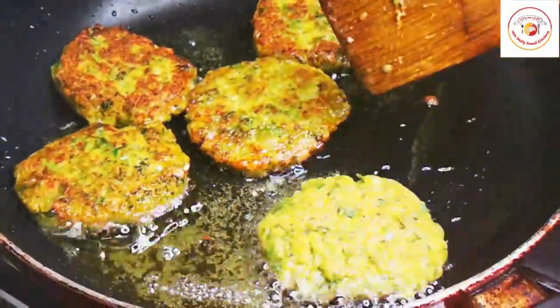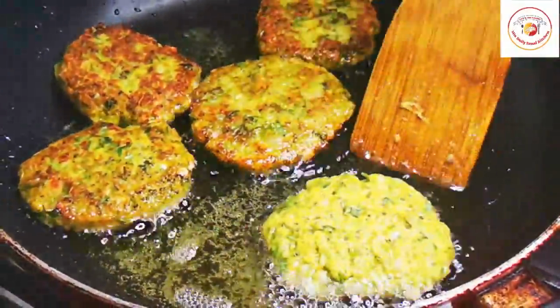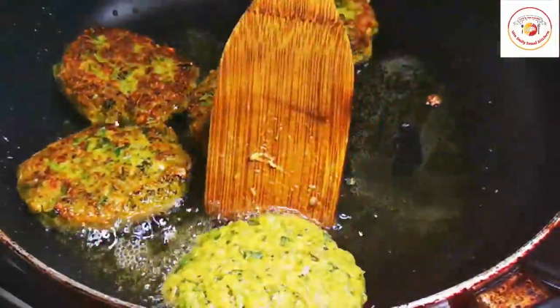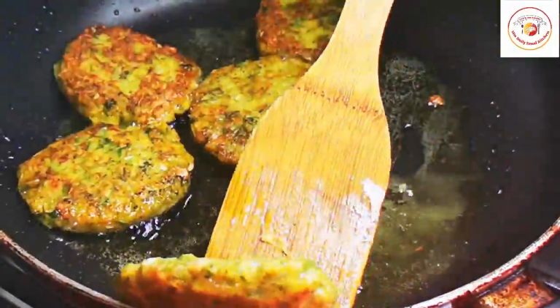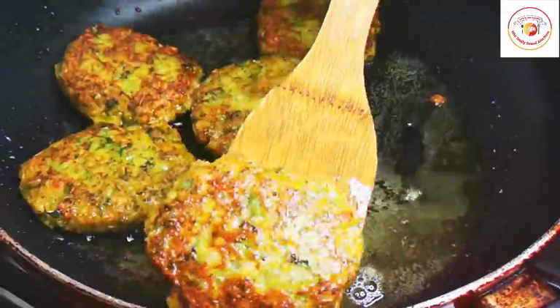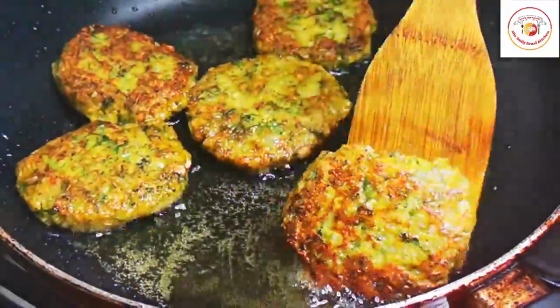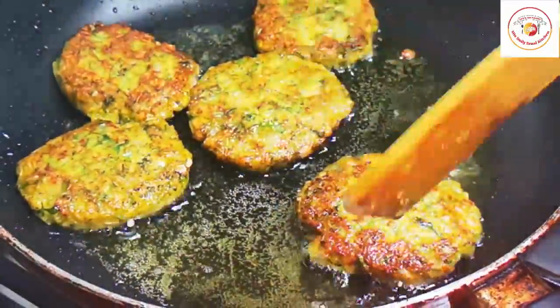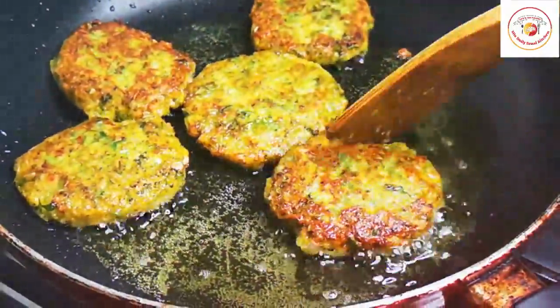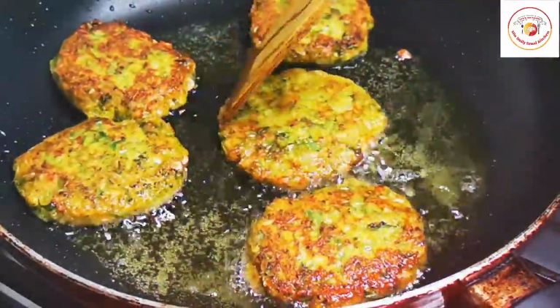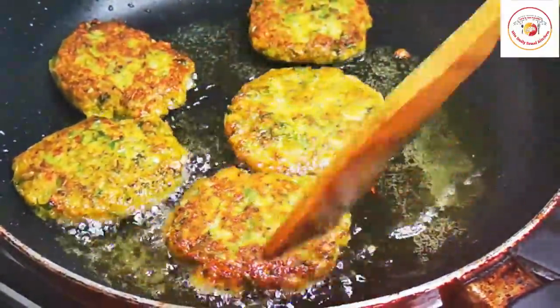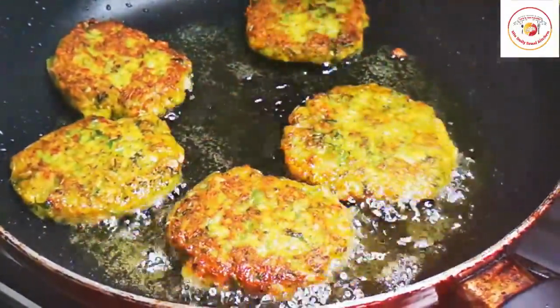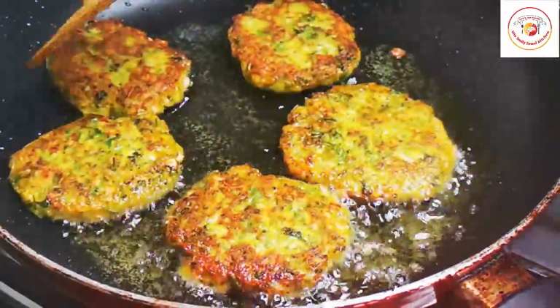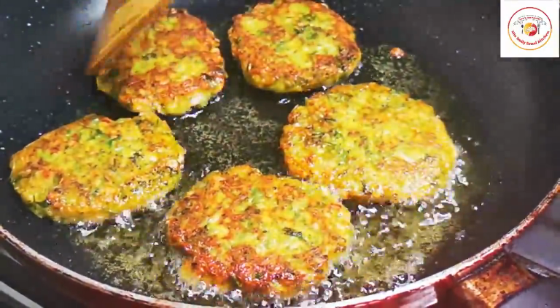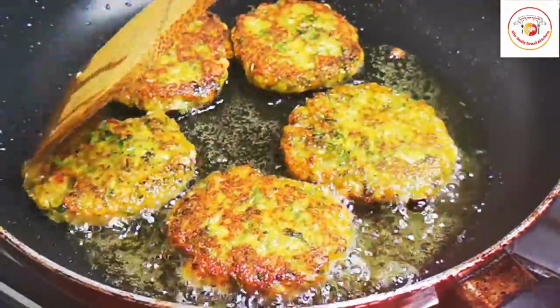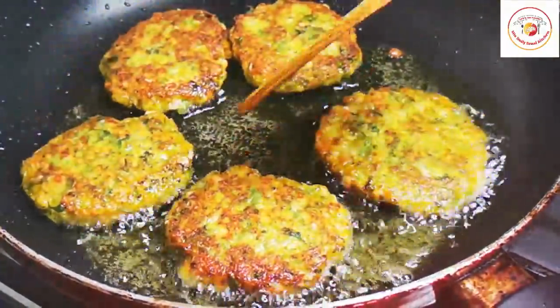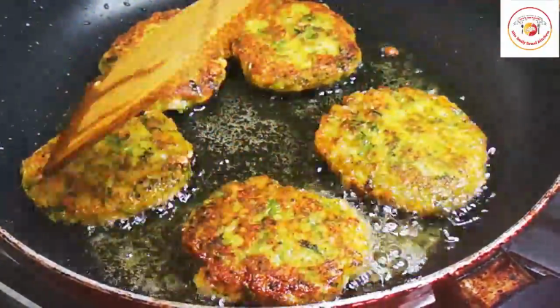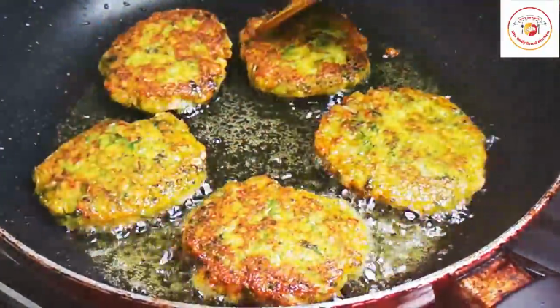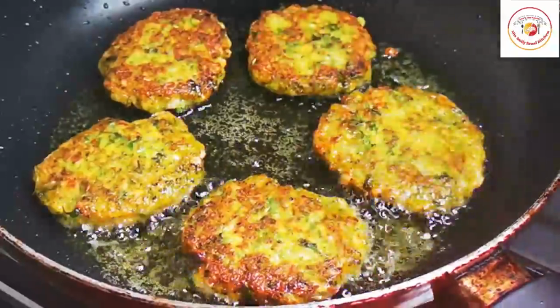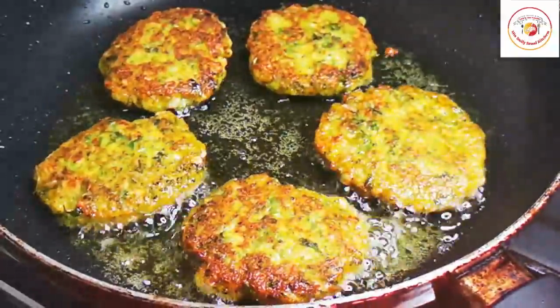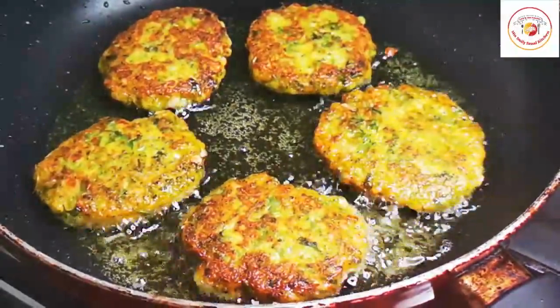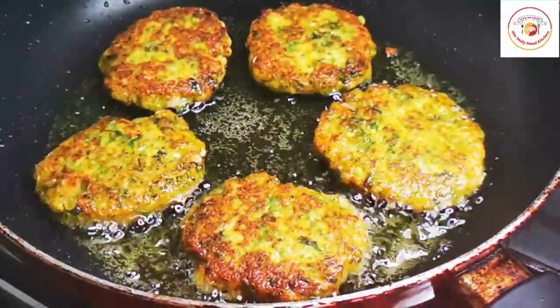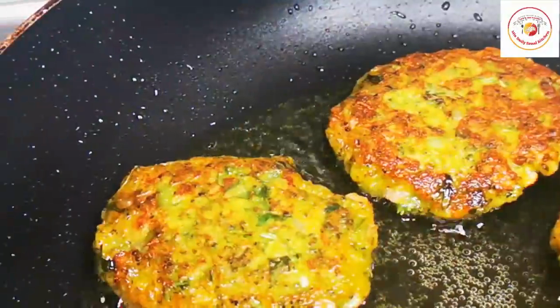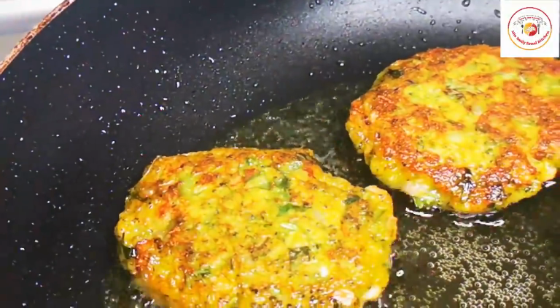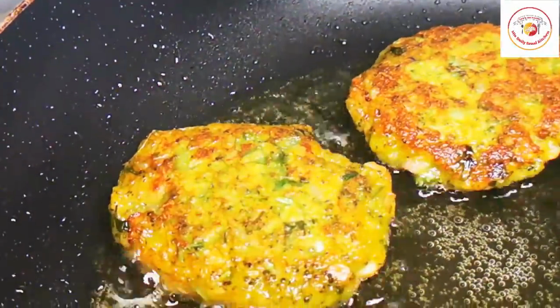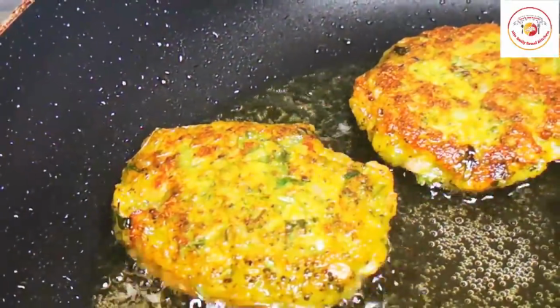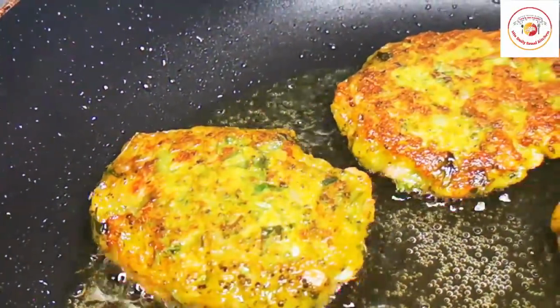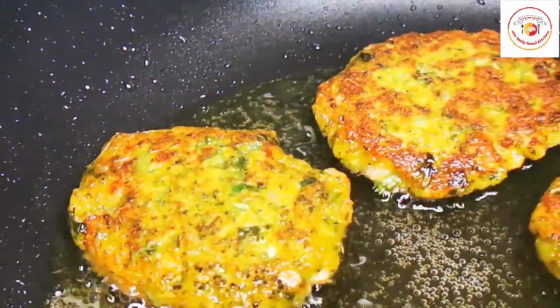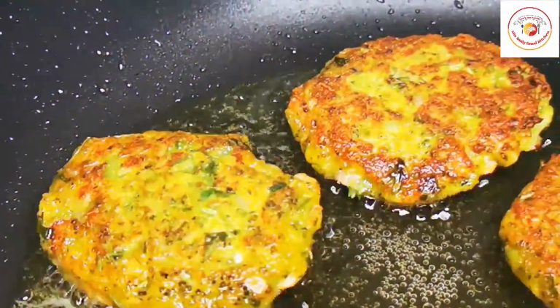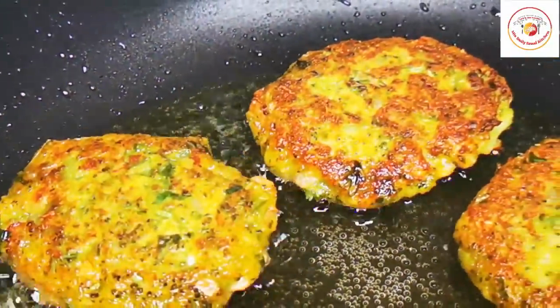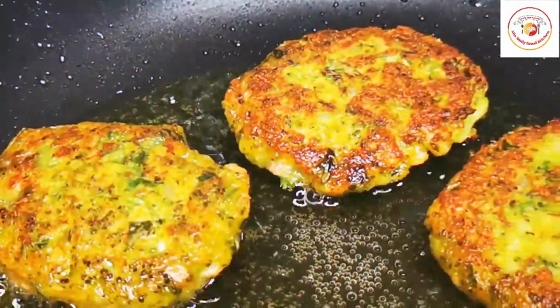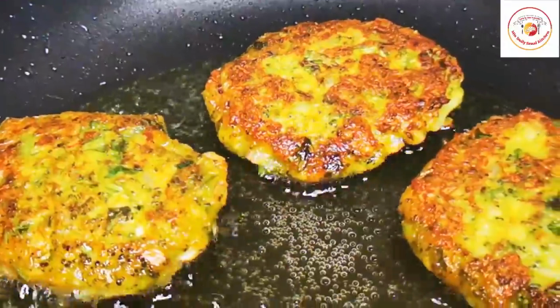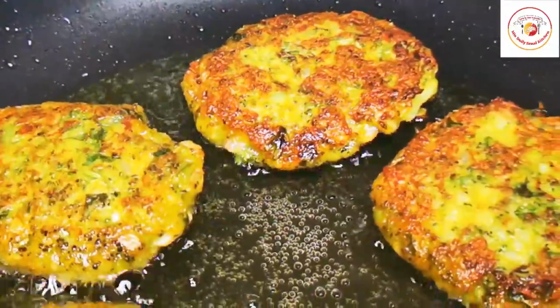If you really want it more crispy, you can fry for two extra minutes. Each side takes about two minutes to cook, and it looks very attractive.